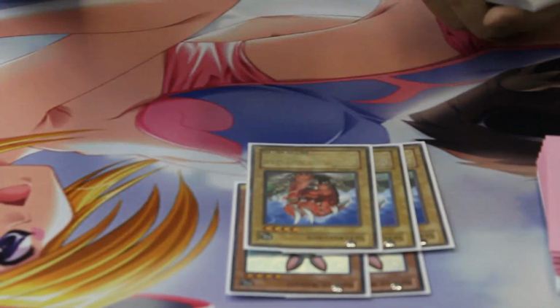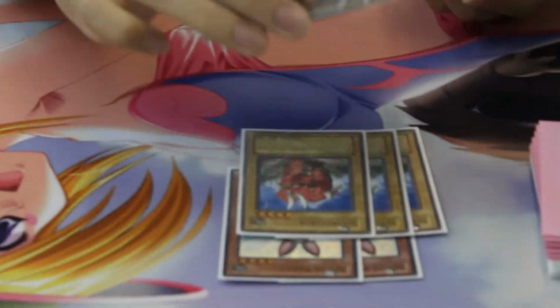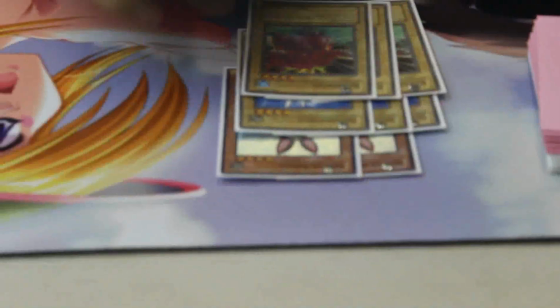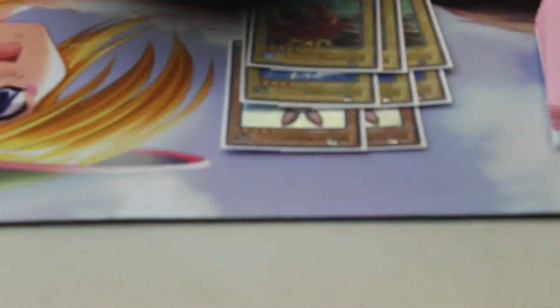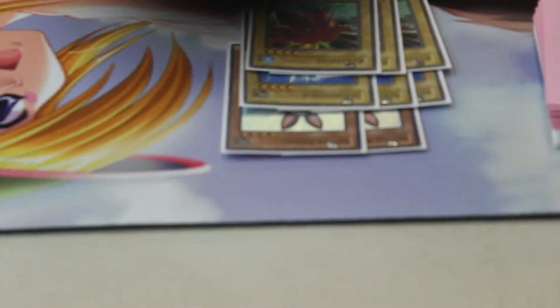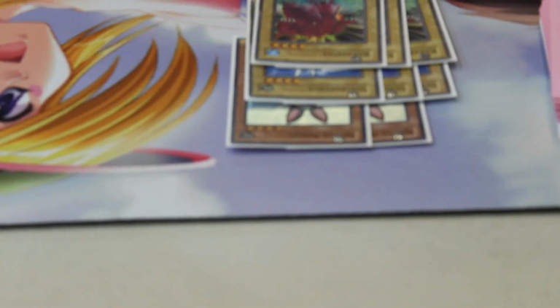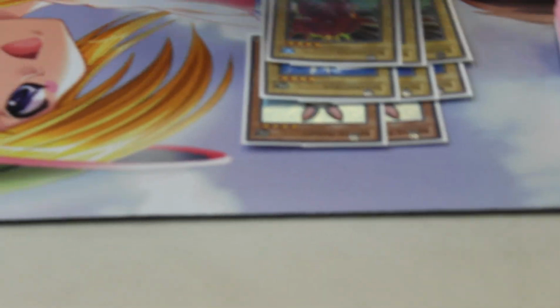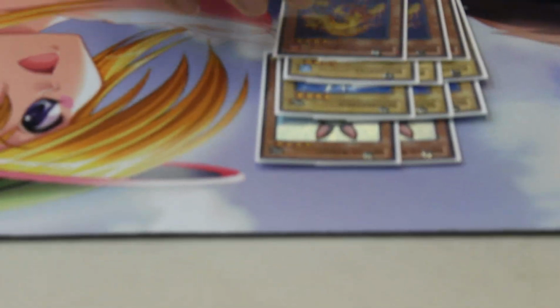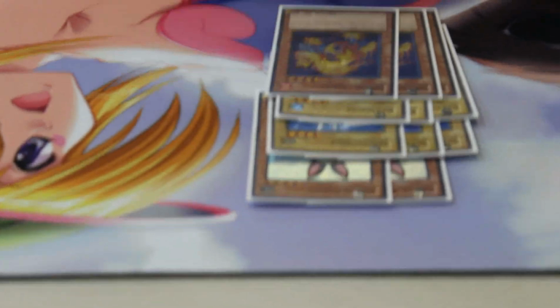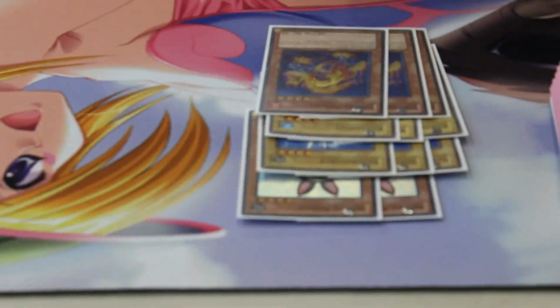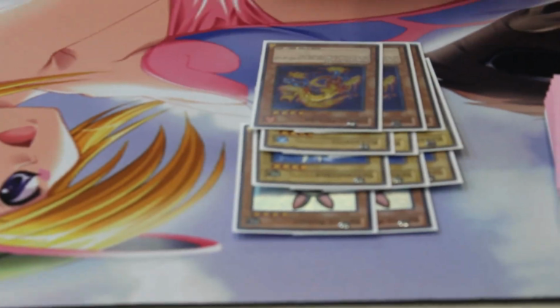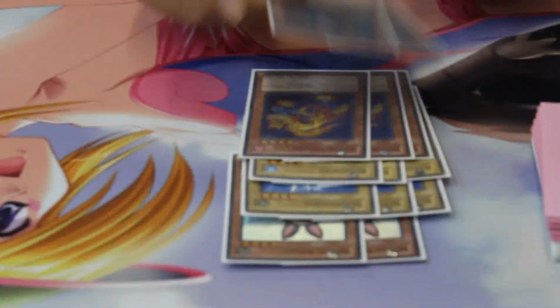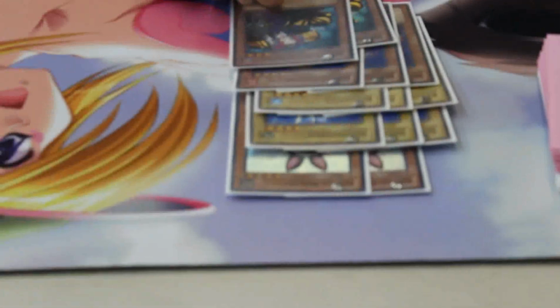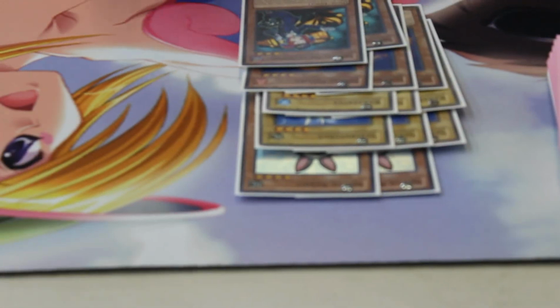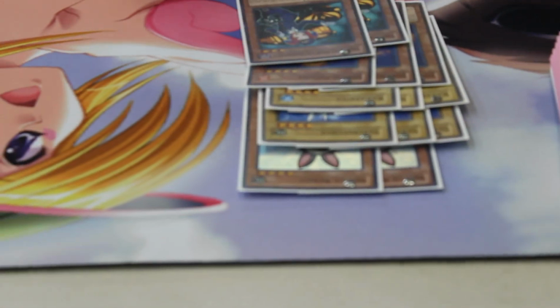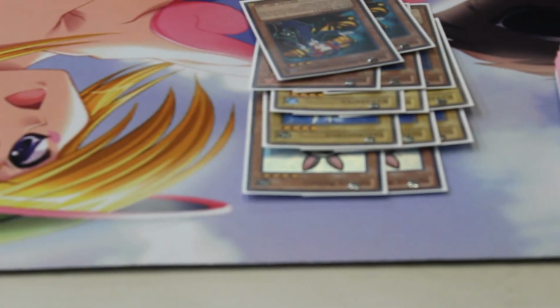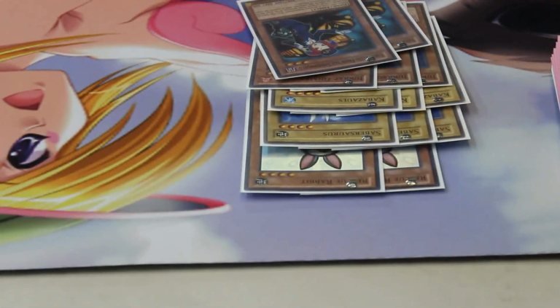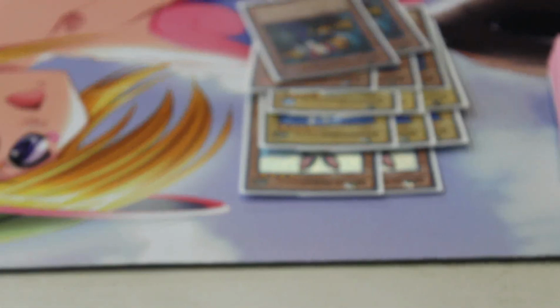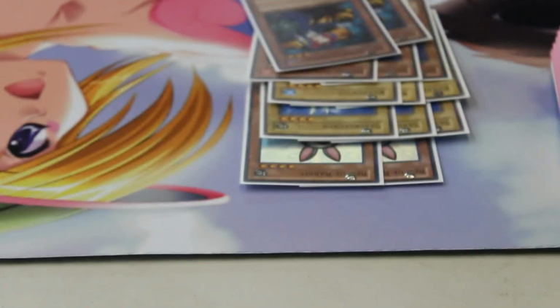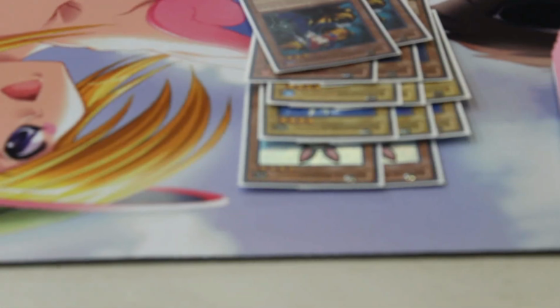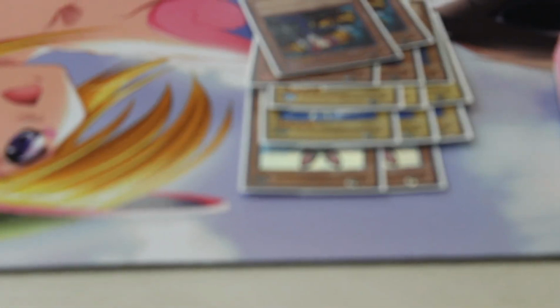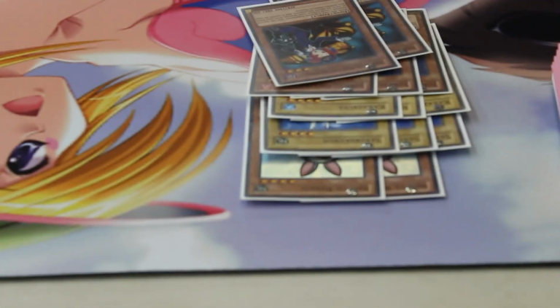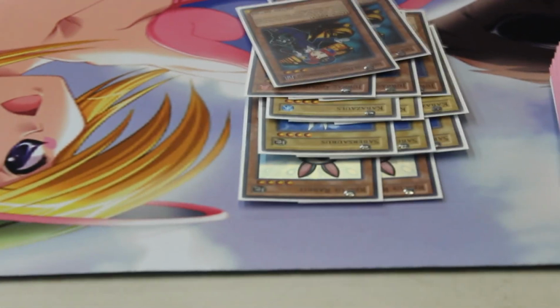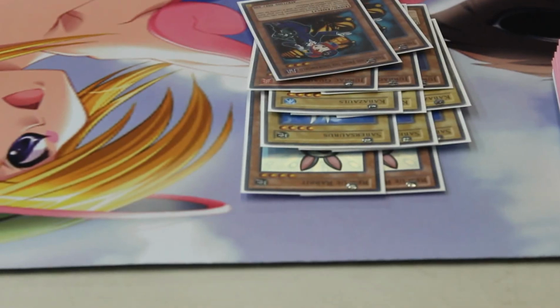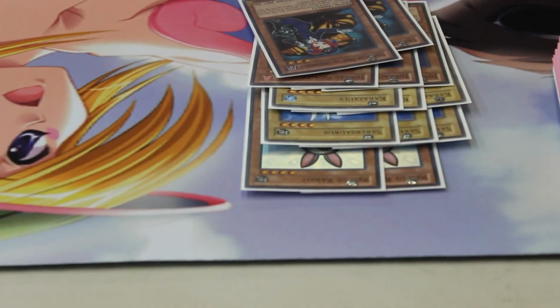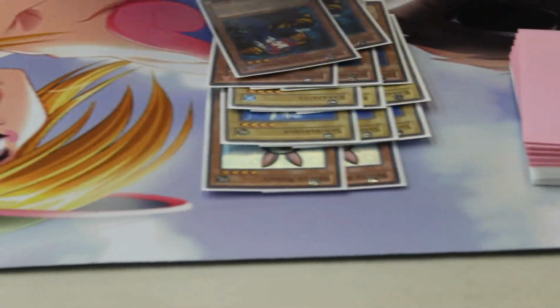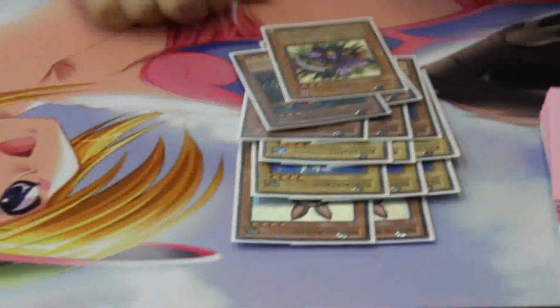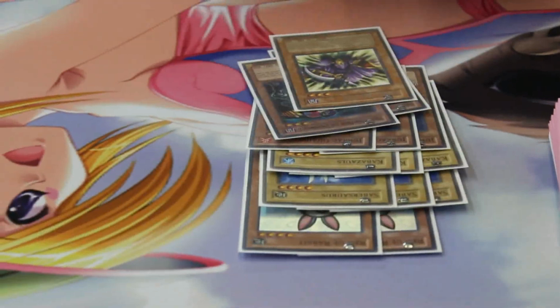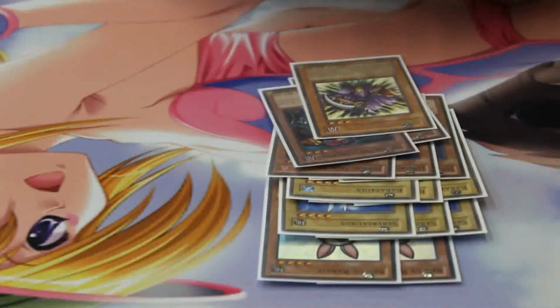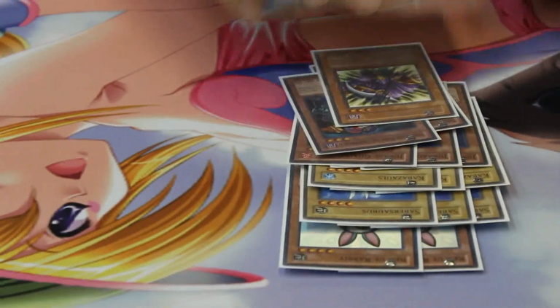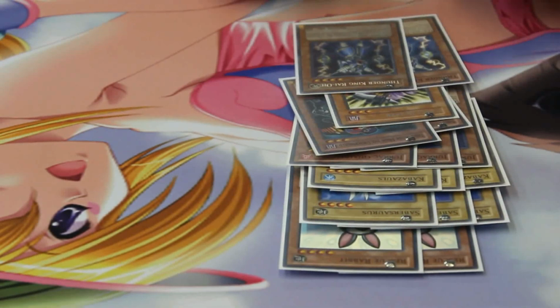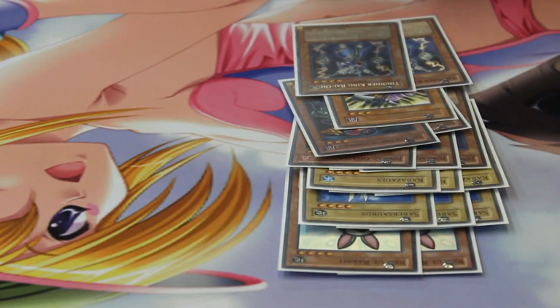3 Saber Source, 3 Publish Walls, 3 Gwiba, 2 Tour Guide. I don't run the other target for Tour Guide. And I run 1 Spirit Reaper and 2 Thunder Kings.